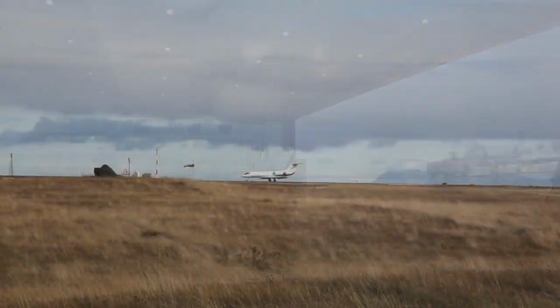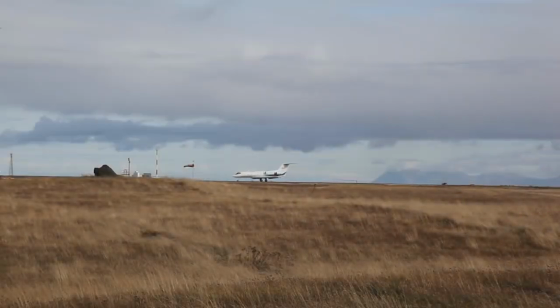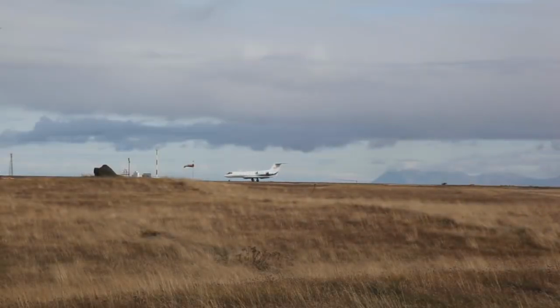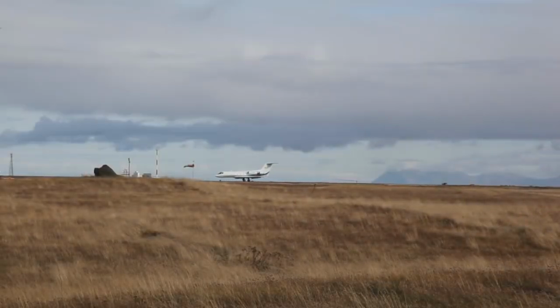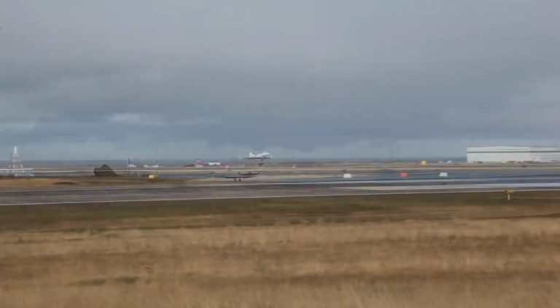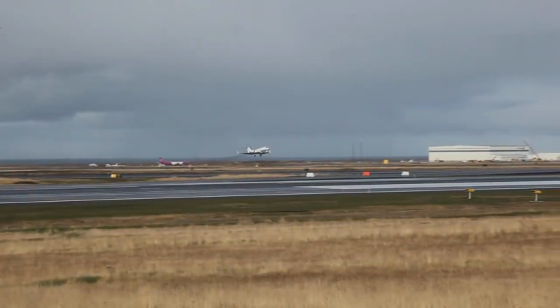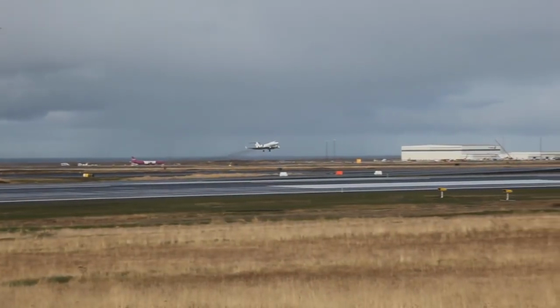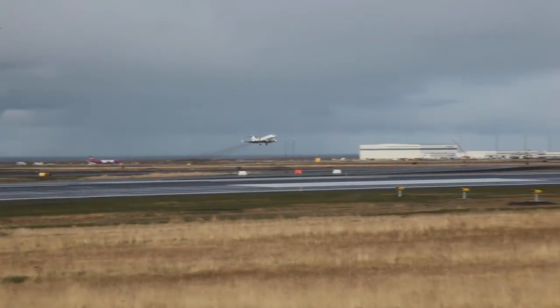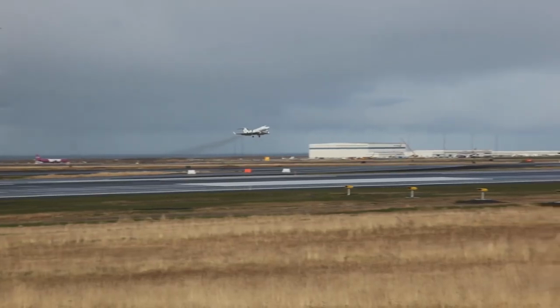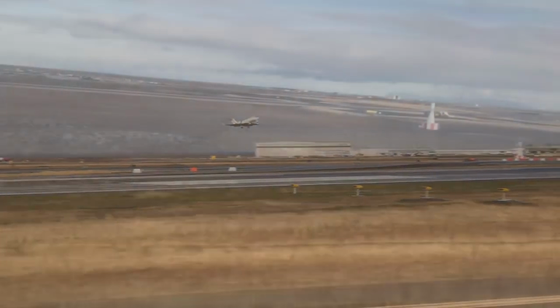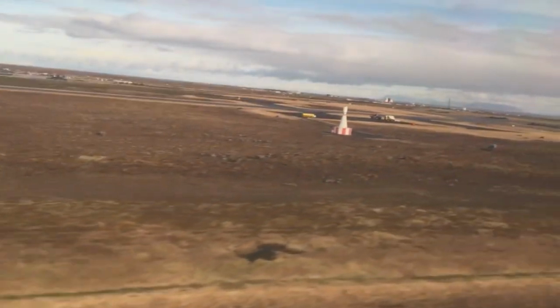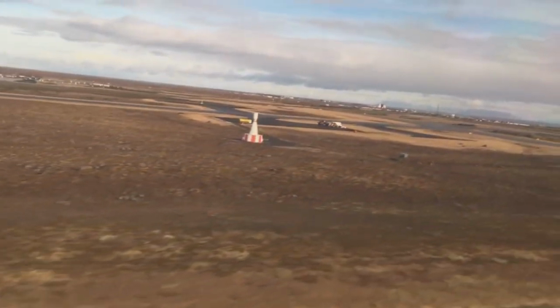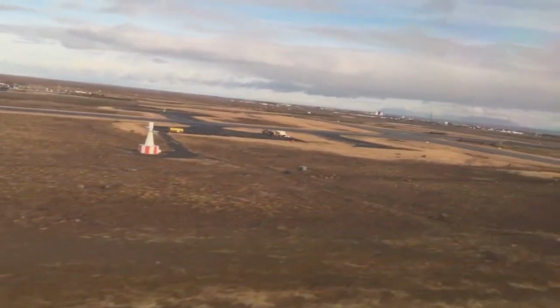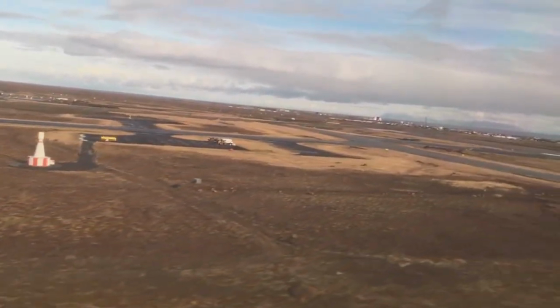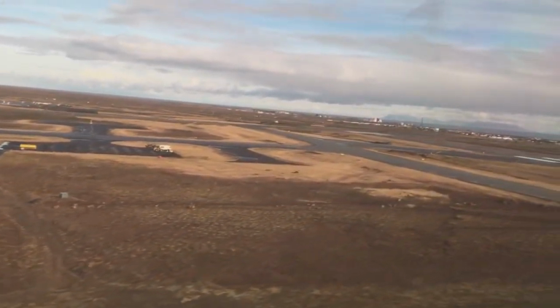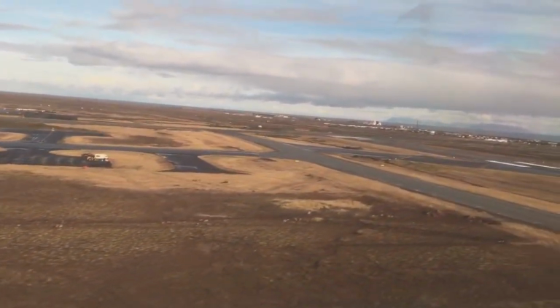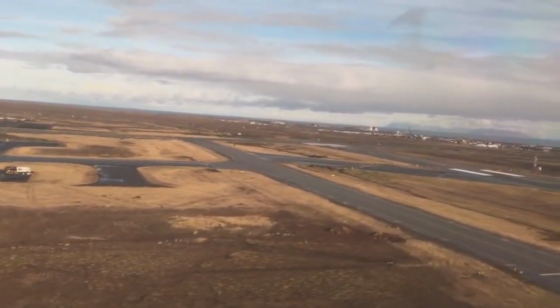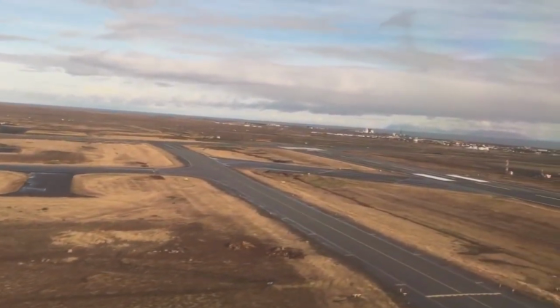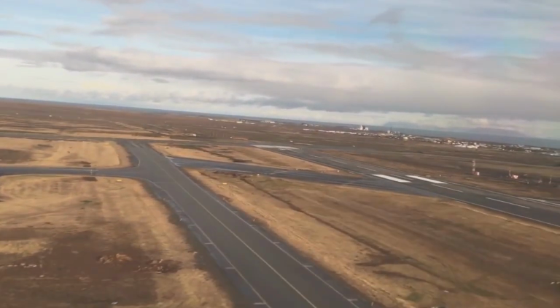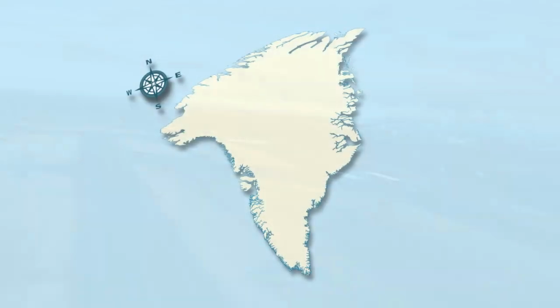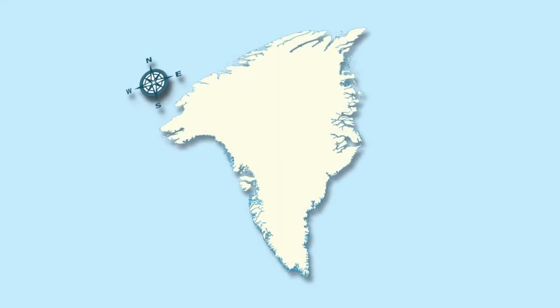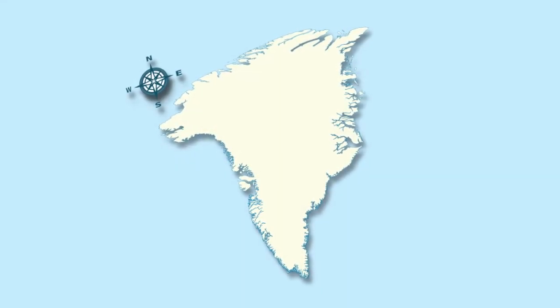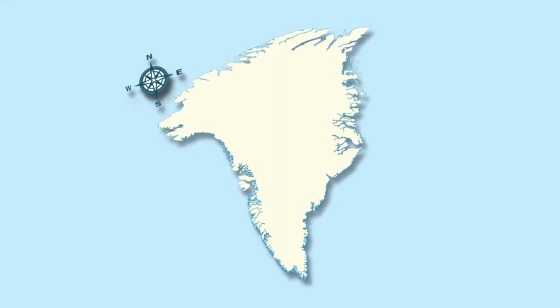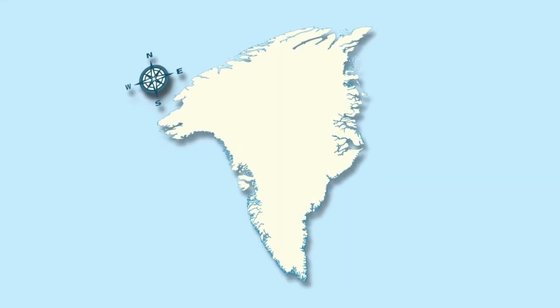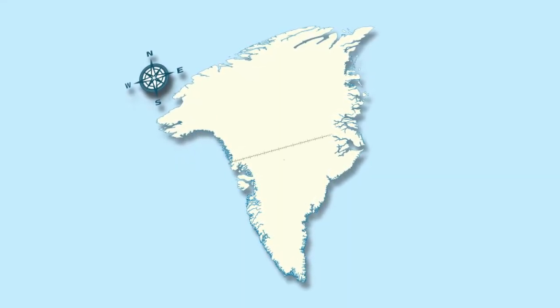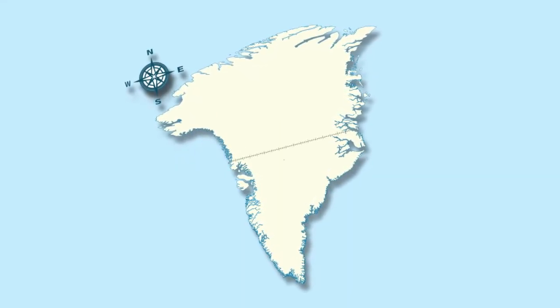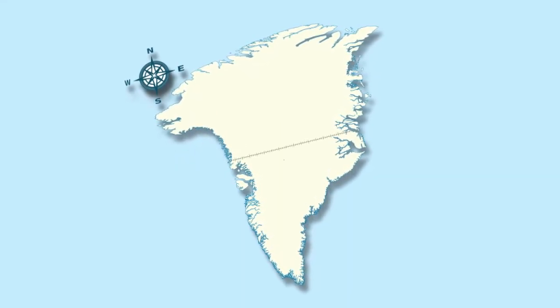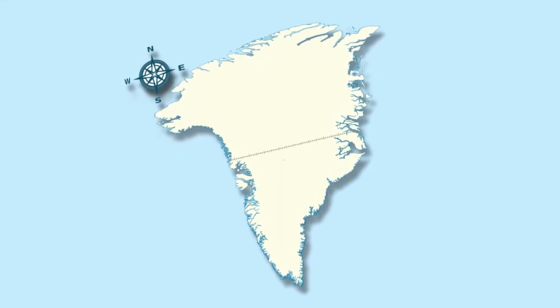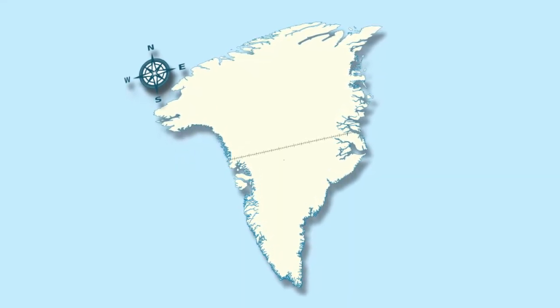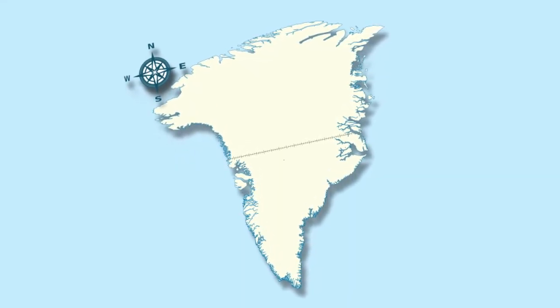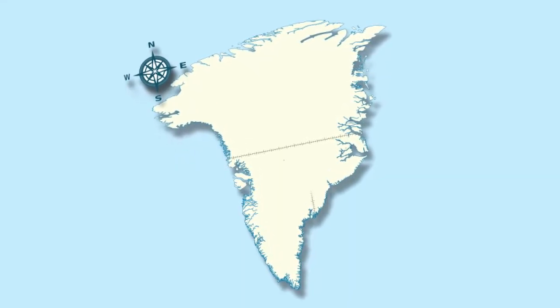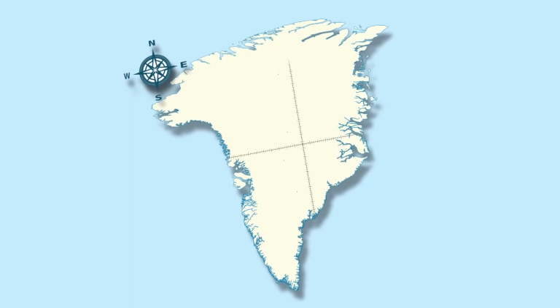If we spend a lot of fuel flying out and flying back, that means we have less fuel to actually drop the probes and collect data. So we've essentially partitioned Greenland into four pieces: north and south, and east and west.